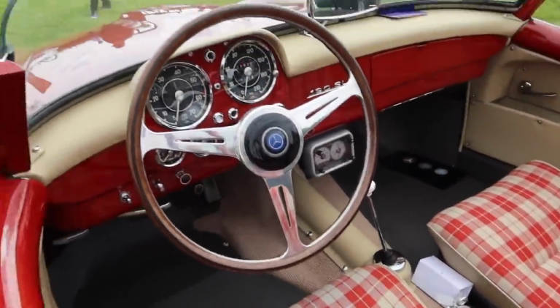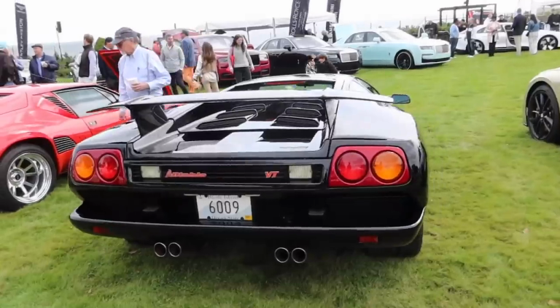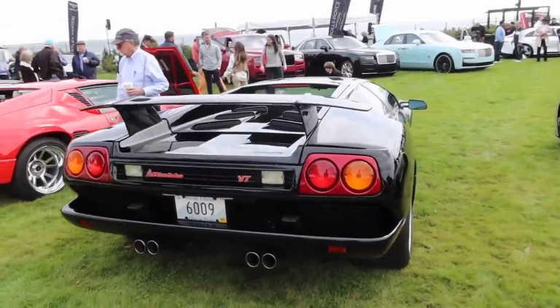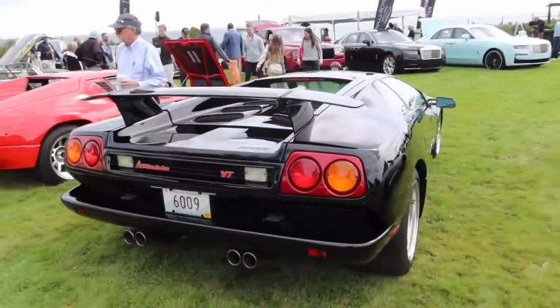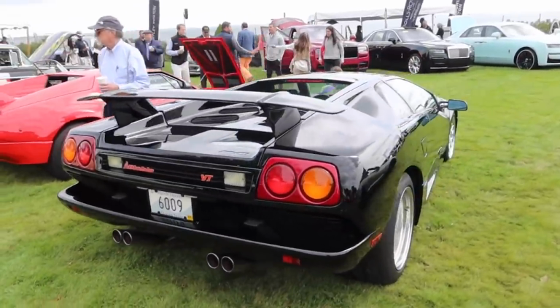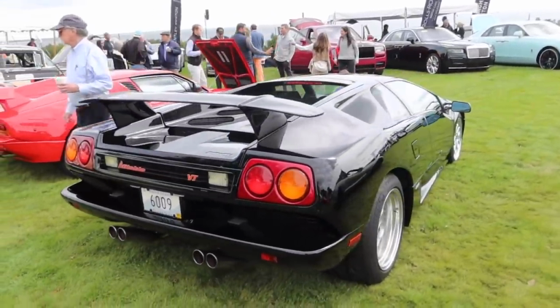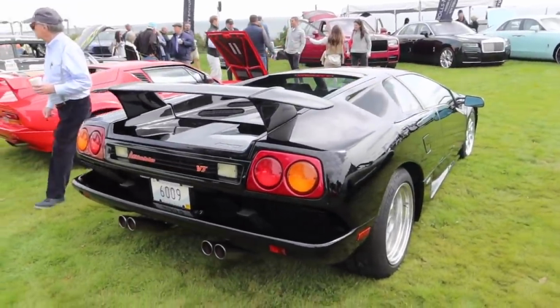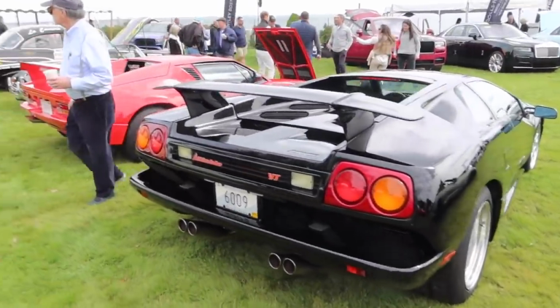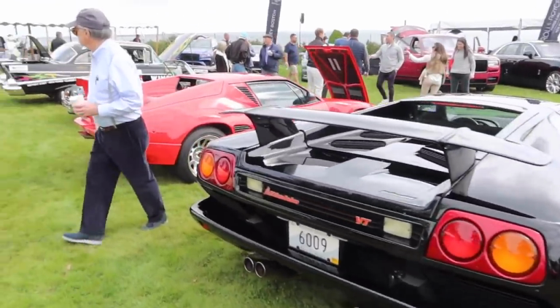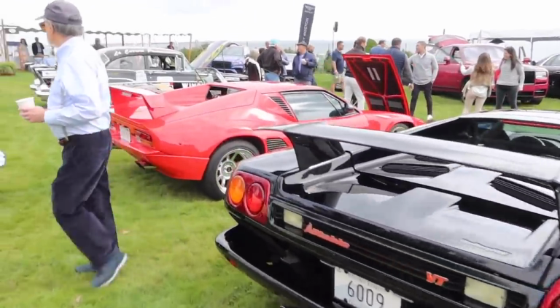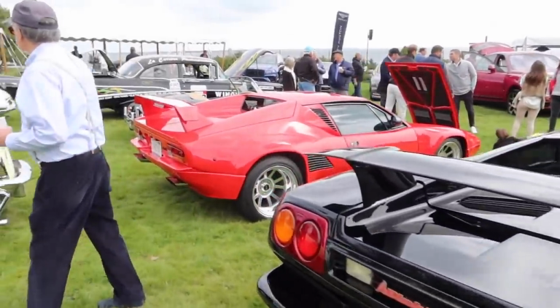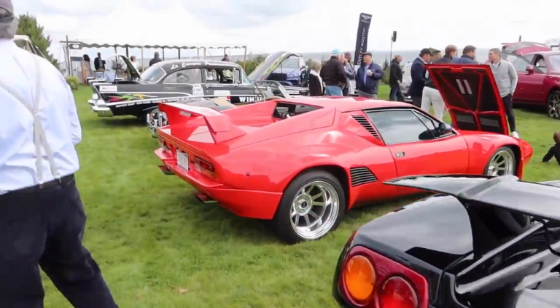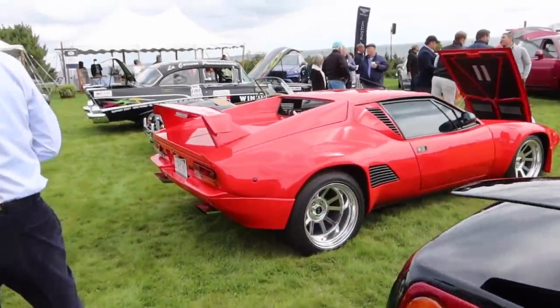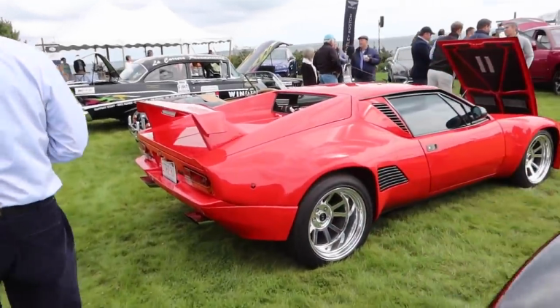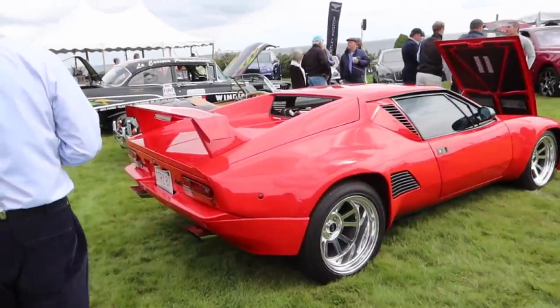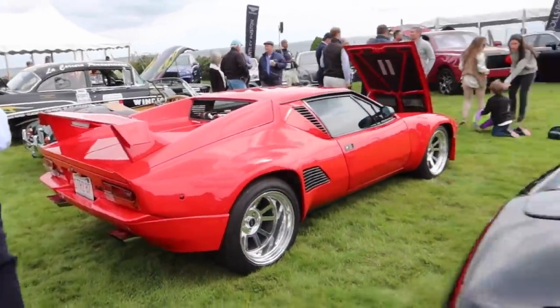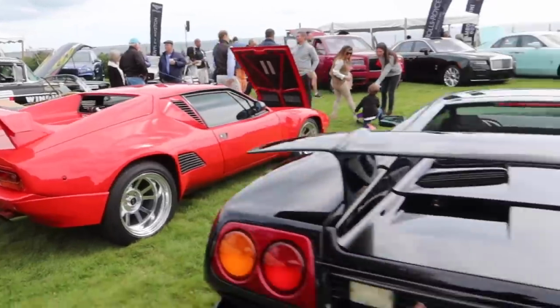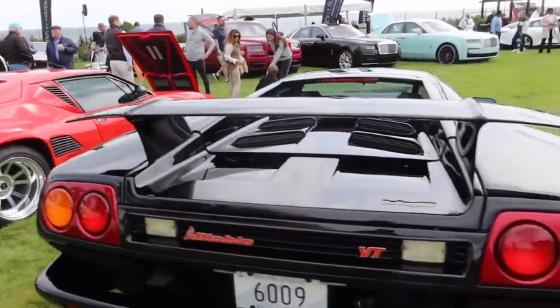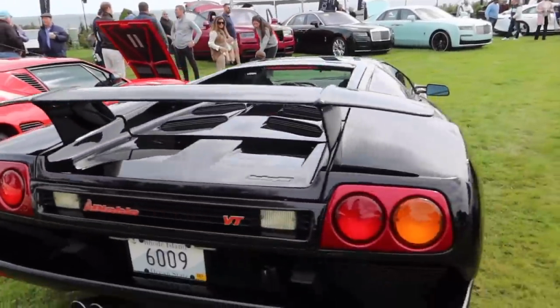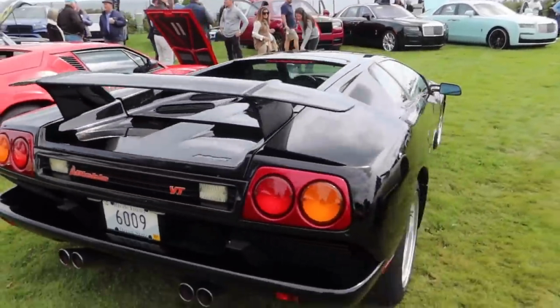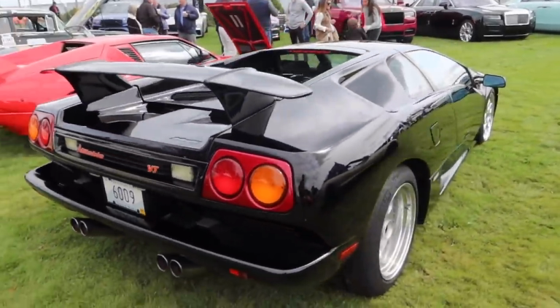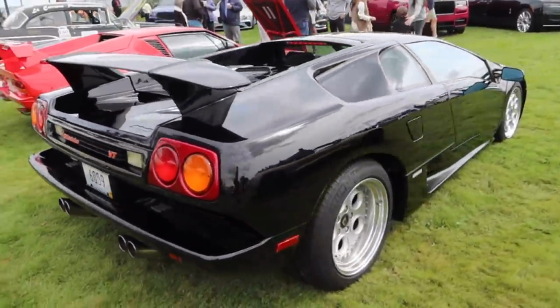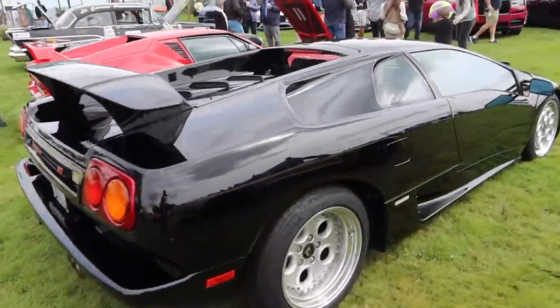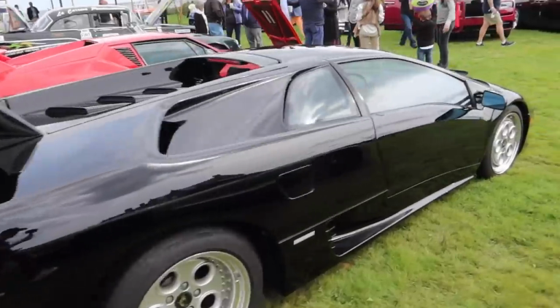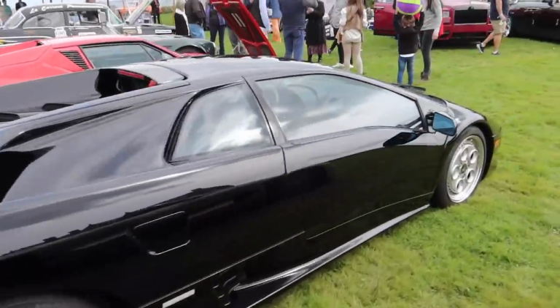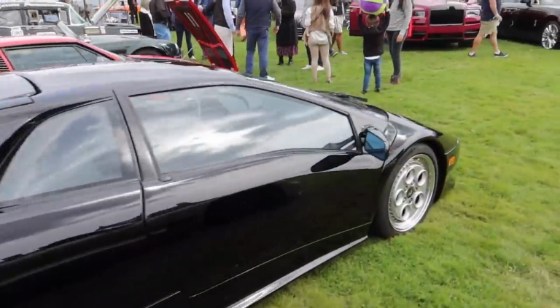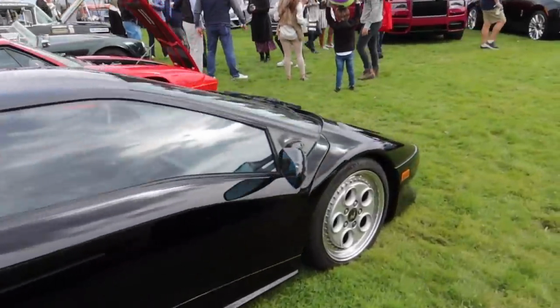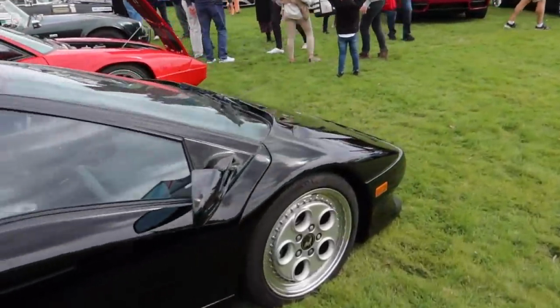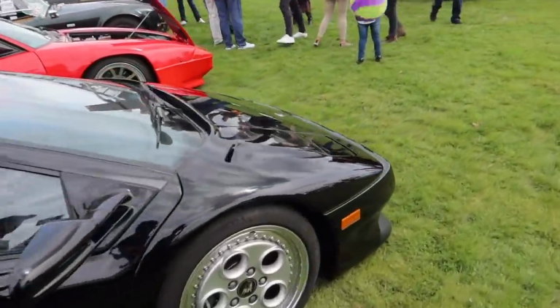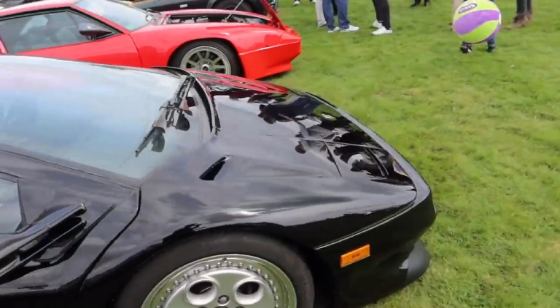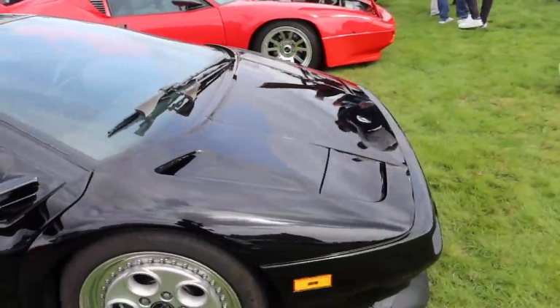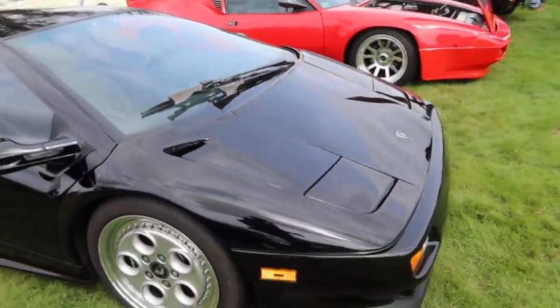Cool to see a Diablo next to a Pantera. You can see some of the design similarities between the two. But of course I'm always a fan of the Diablo VT — one of the smoothest driving older cars I have ever been in.